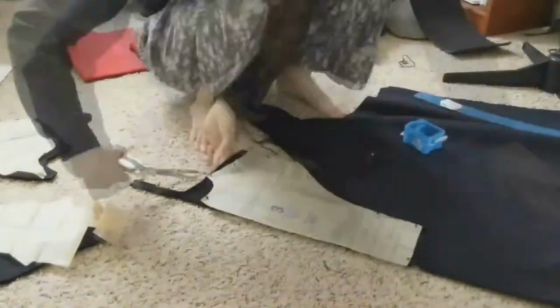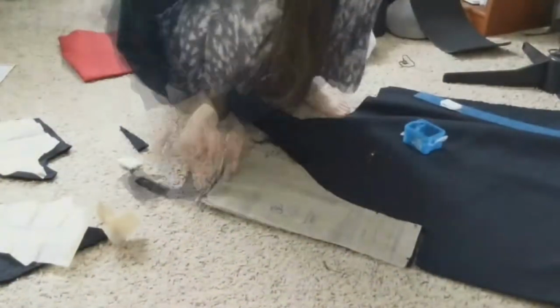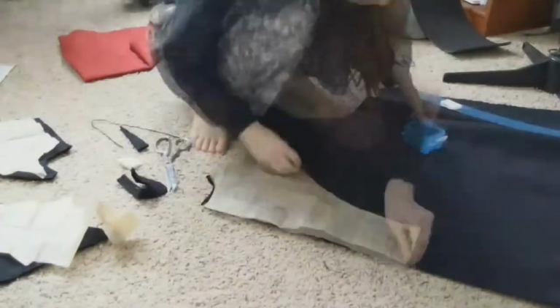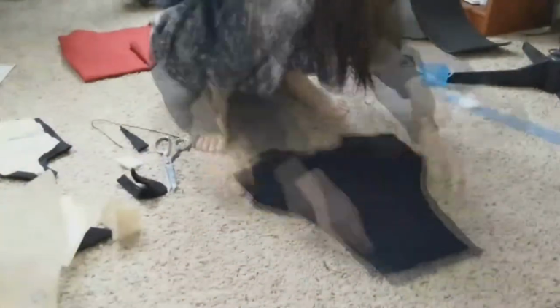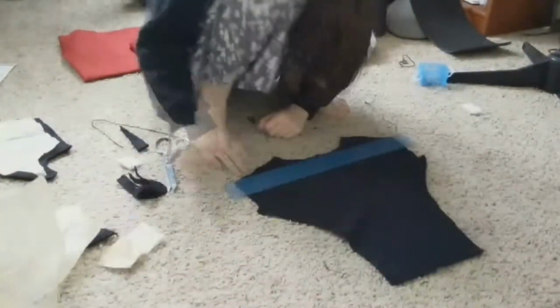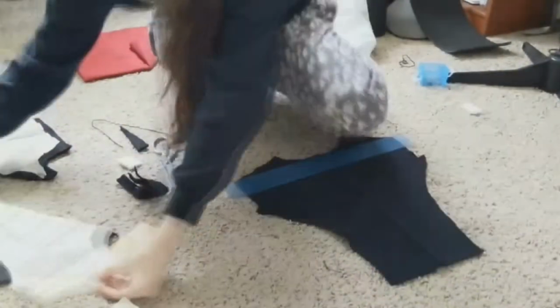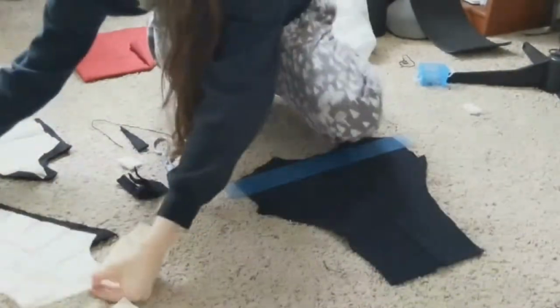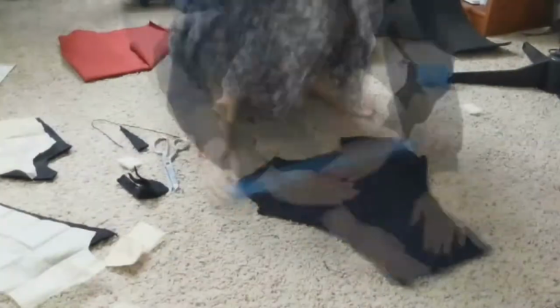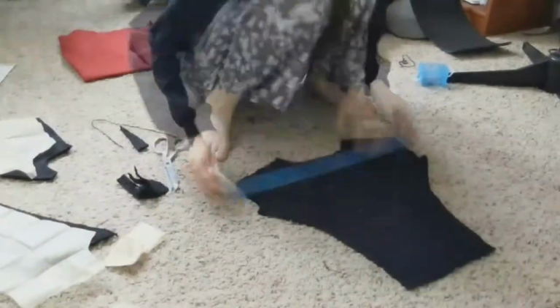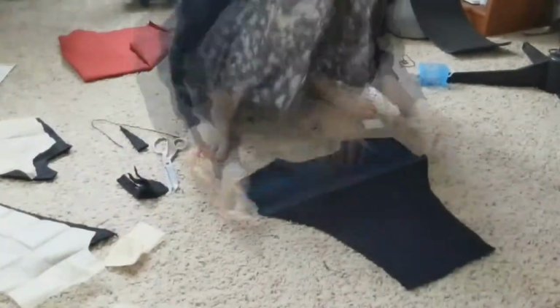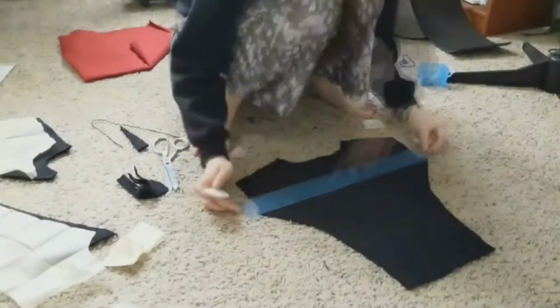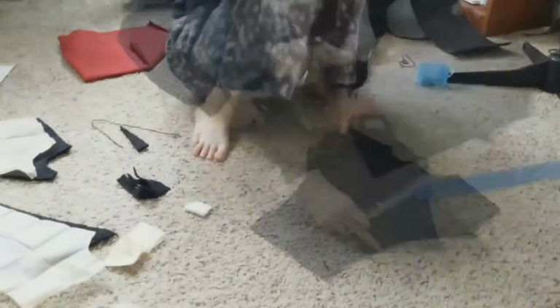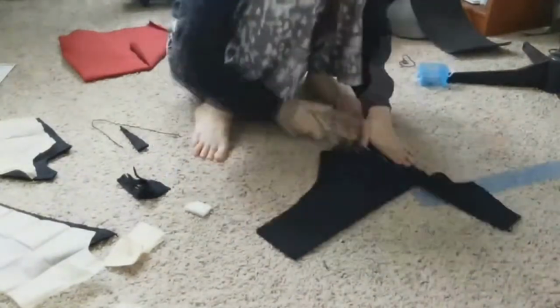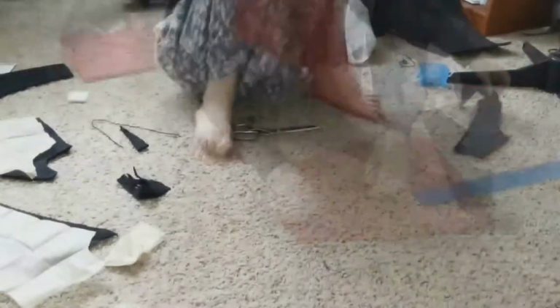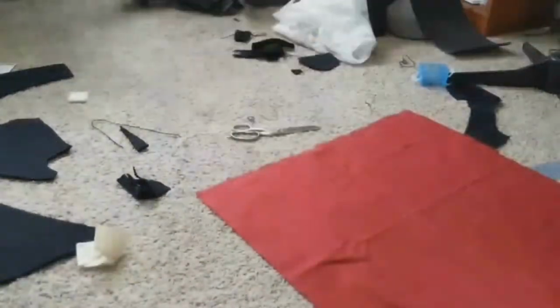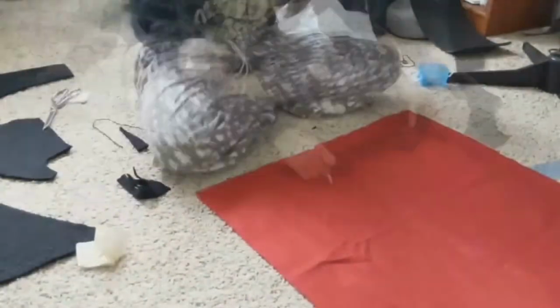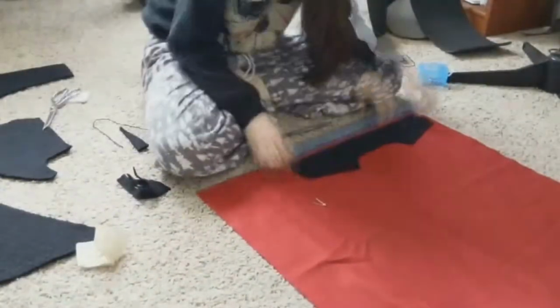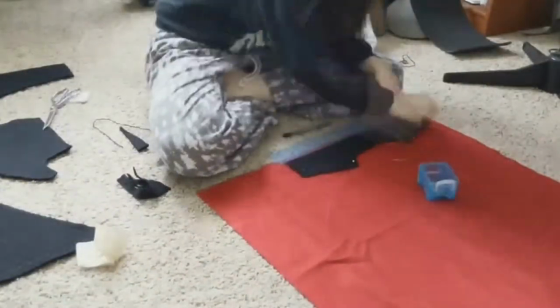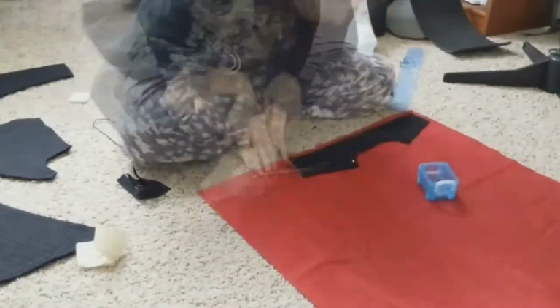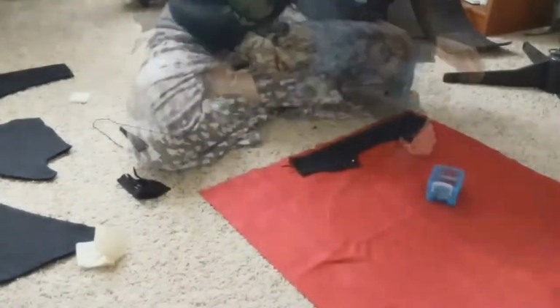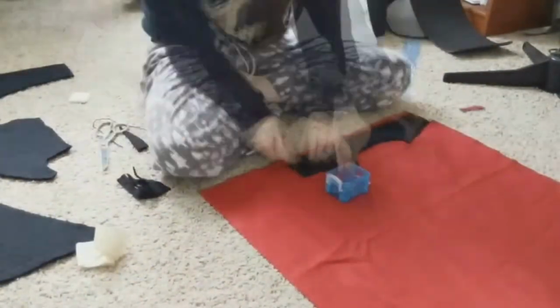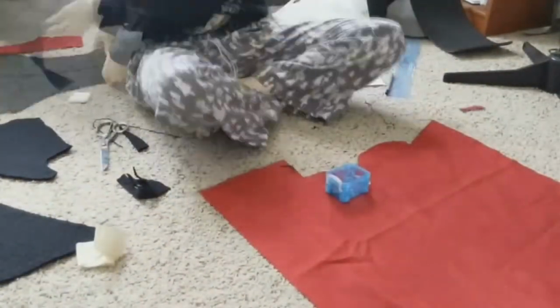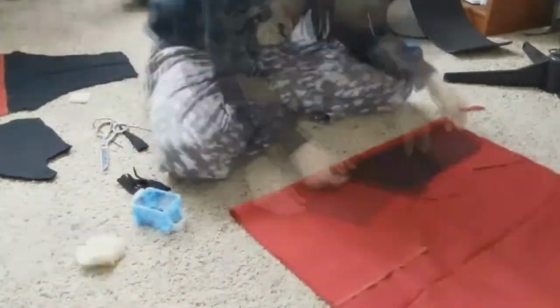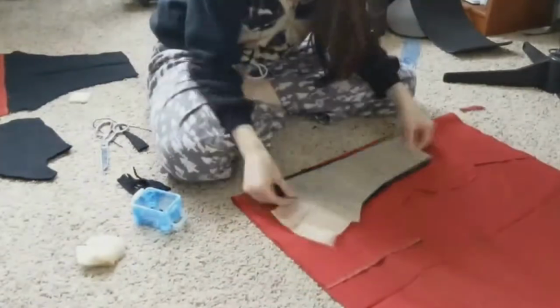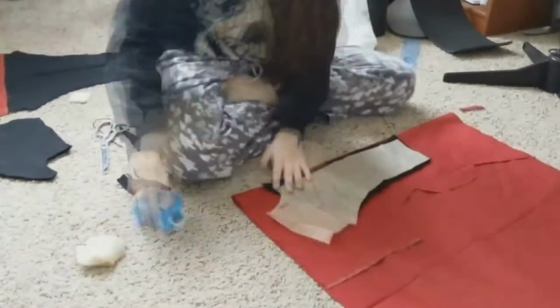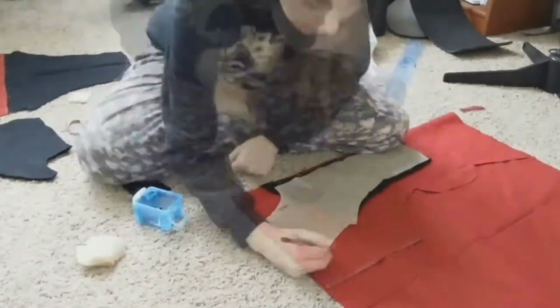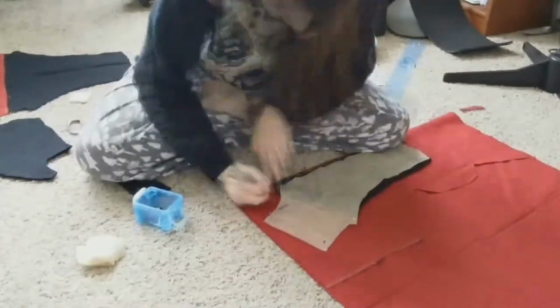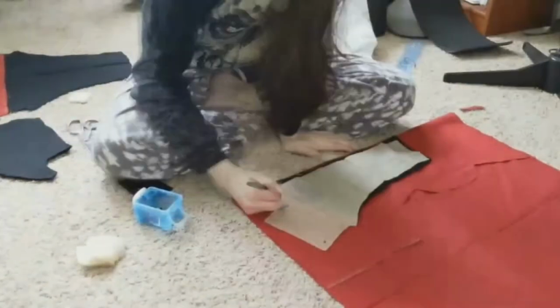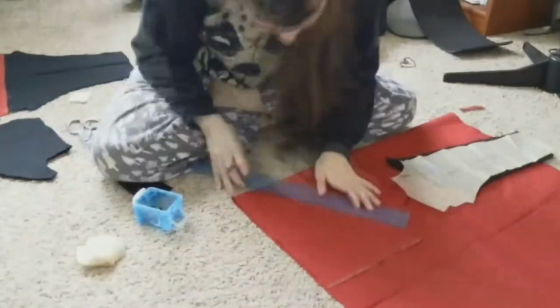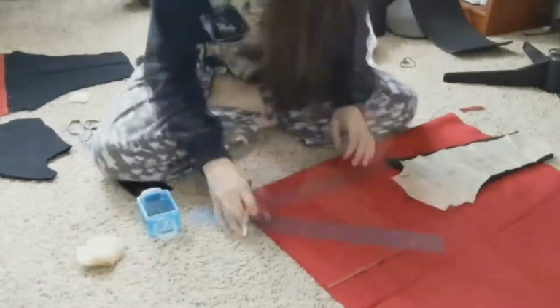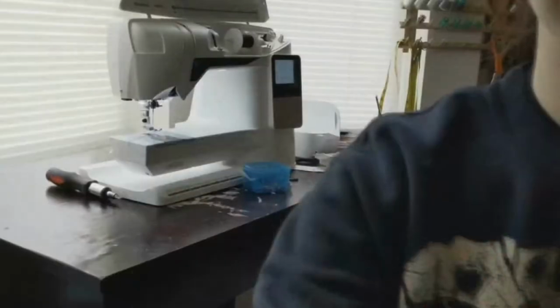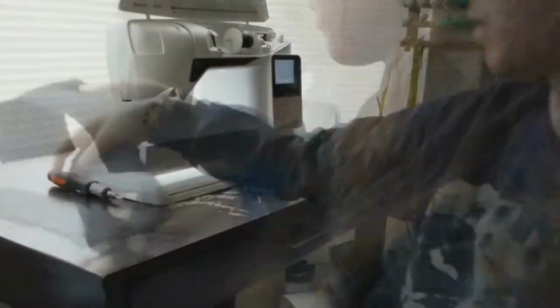I did include color blocking, which you can see here is really simple to do. I basically cut everything out as the pattern said, and then went ahead and cut off where I wanted the red parts to be before cutting out the red and then sewing it onto the black.